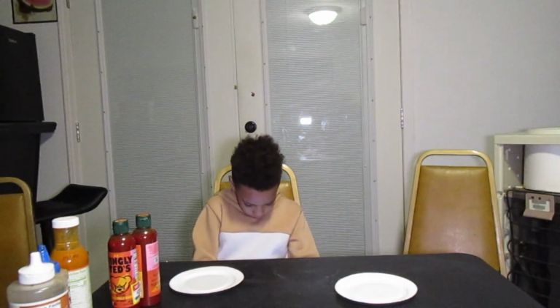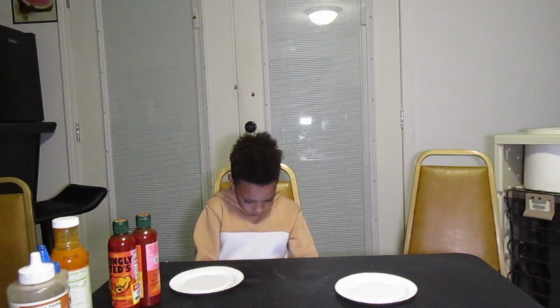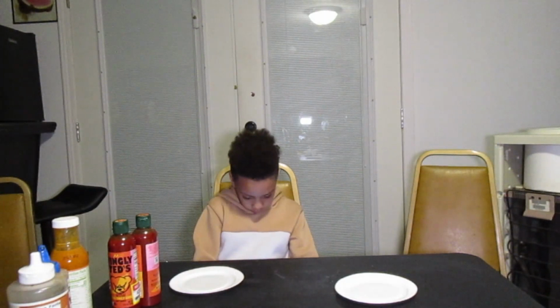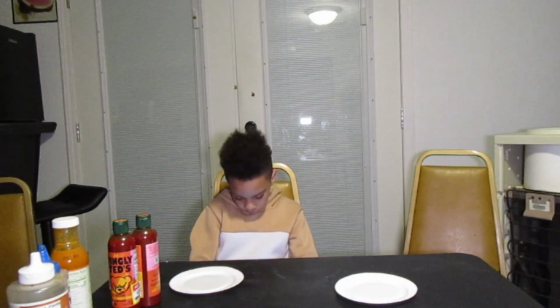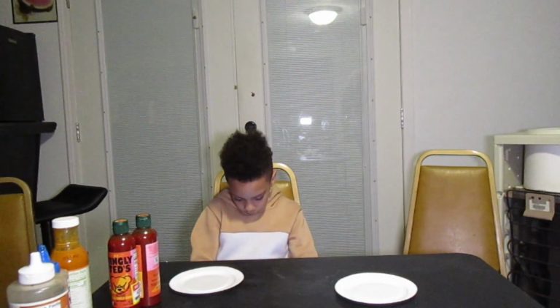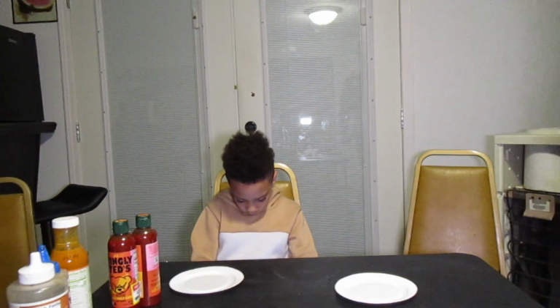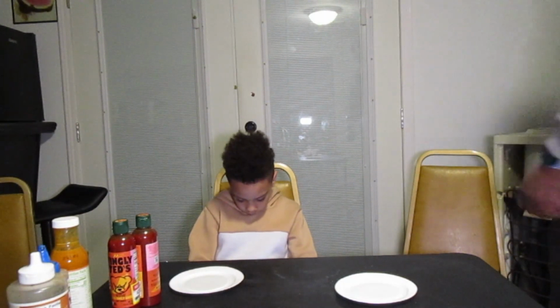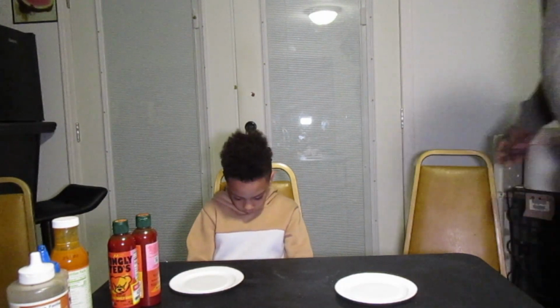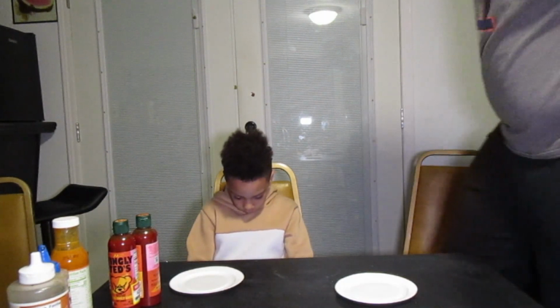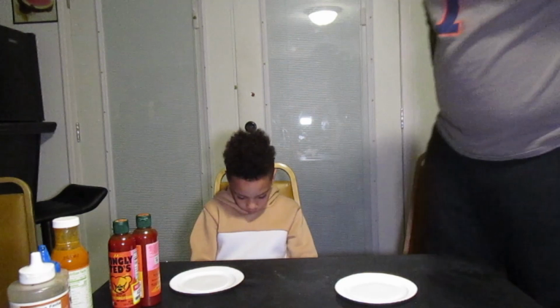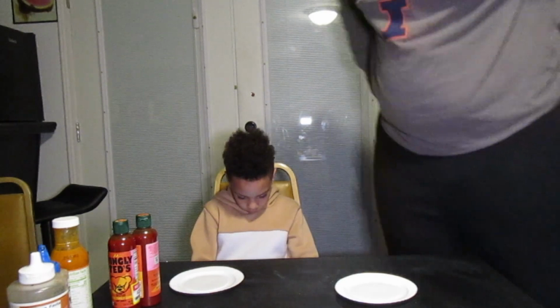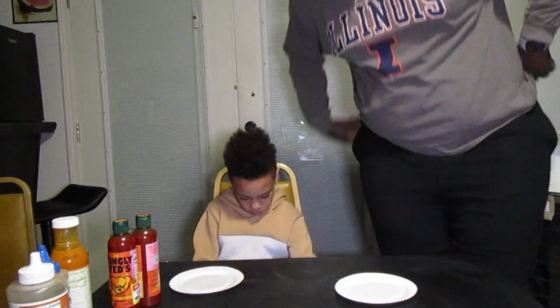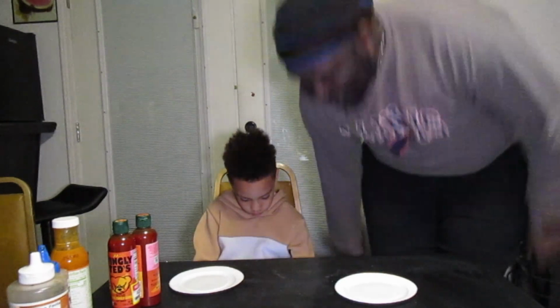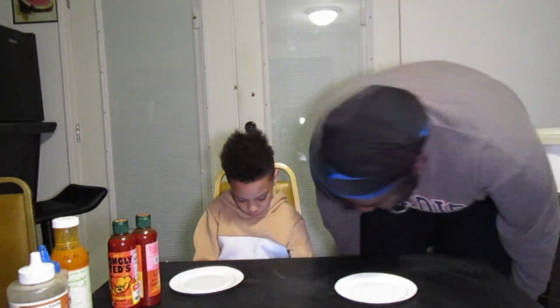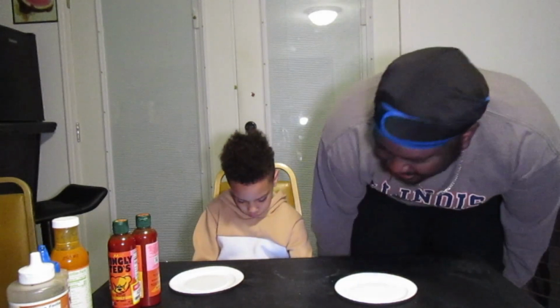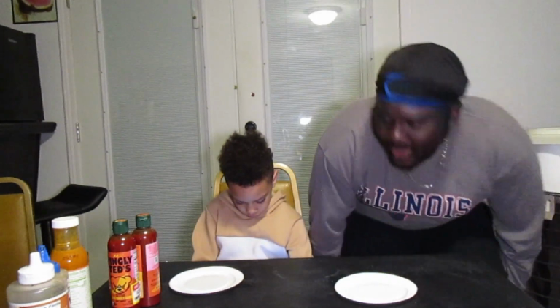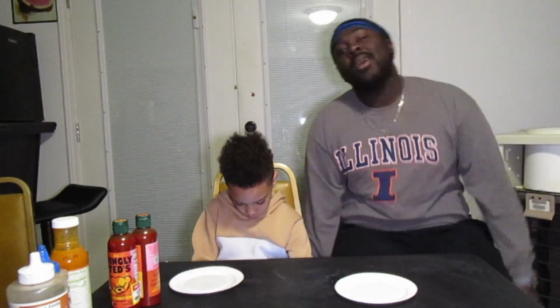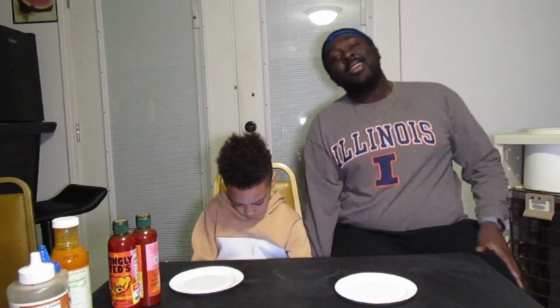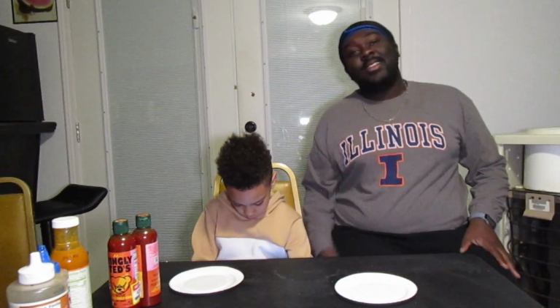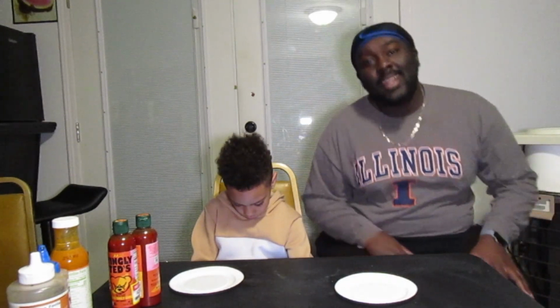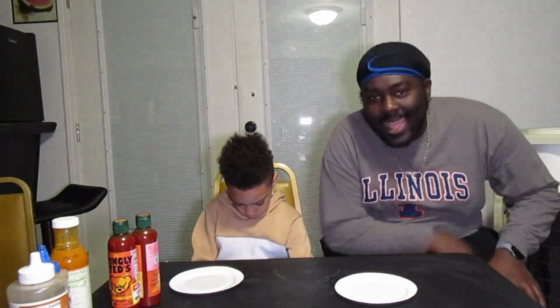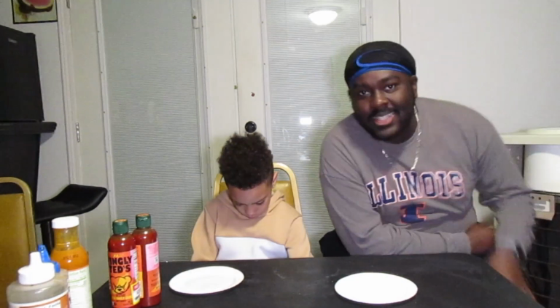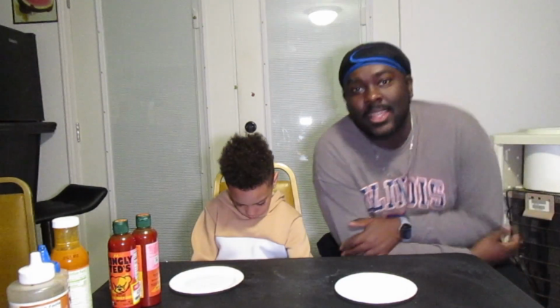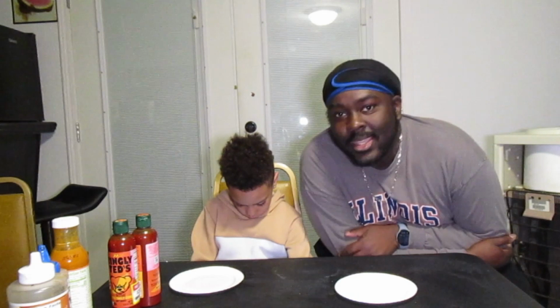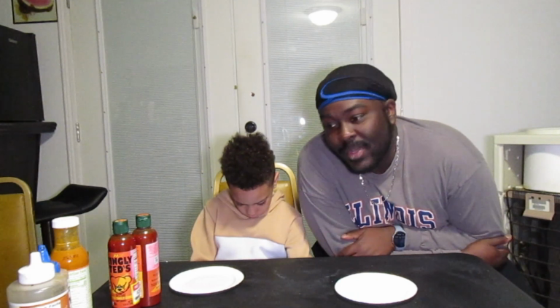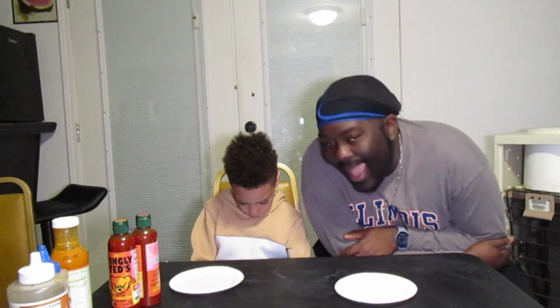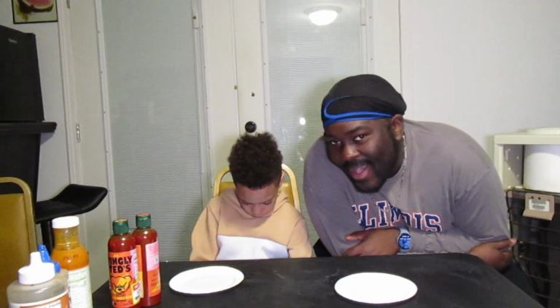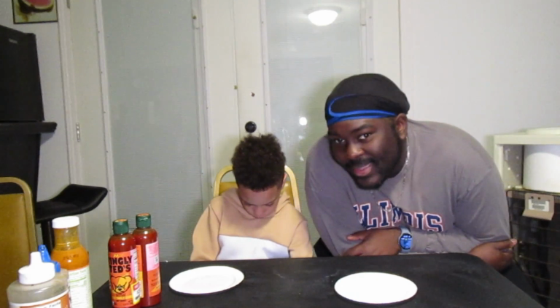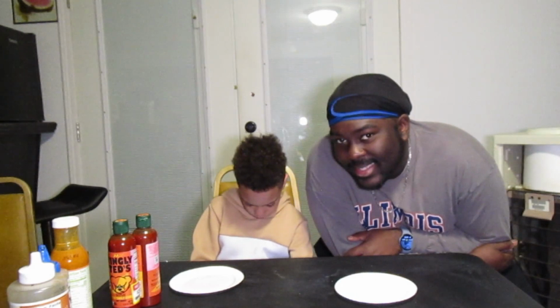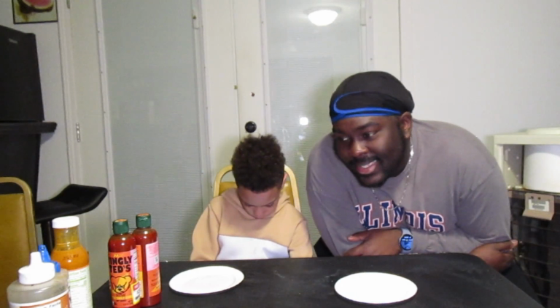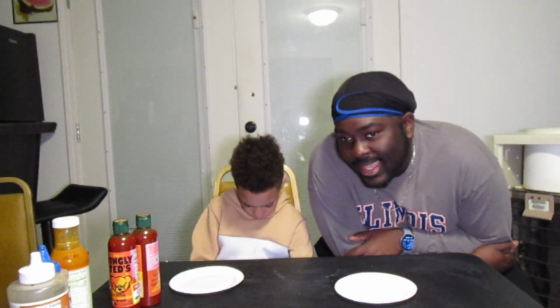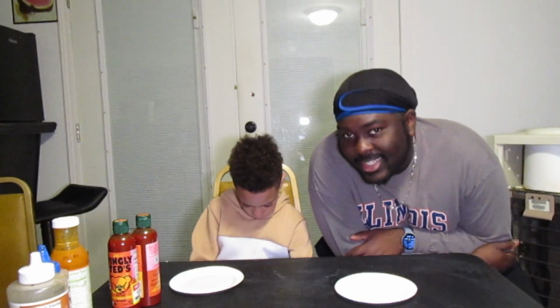Hello hello hello you guys, it's been a while. Say hey, CJ.